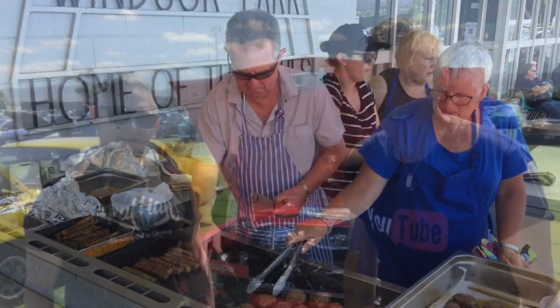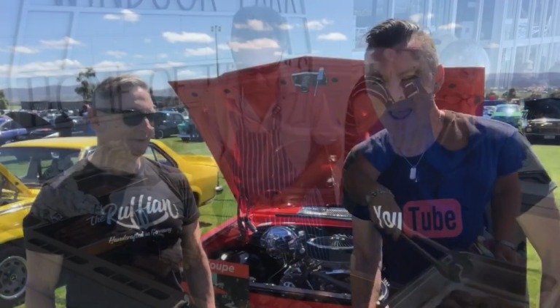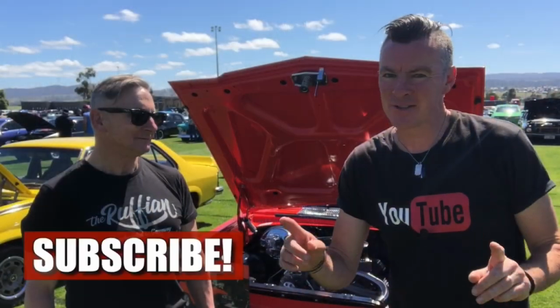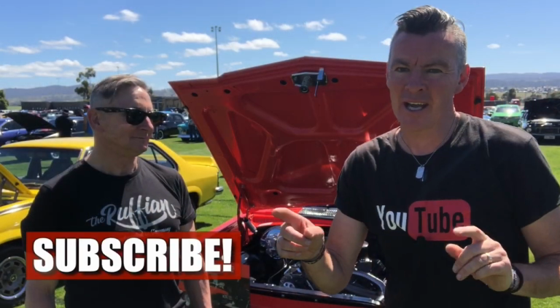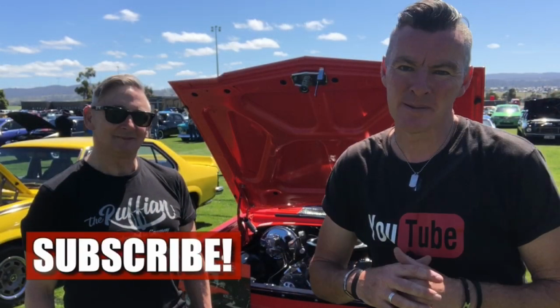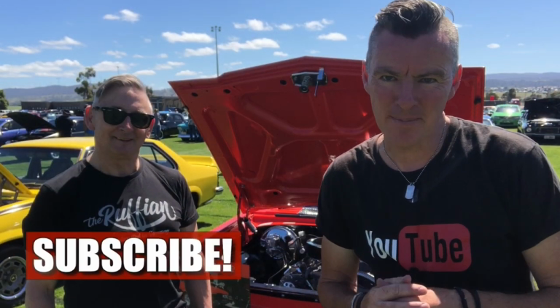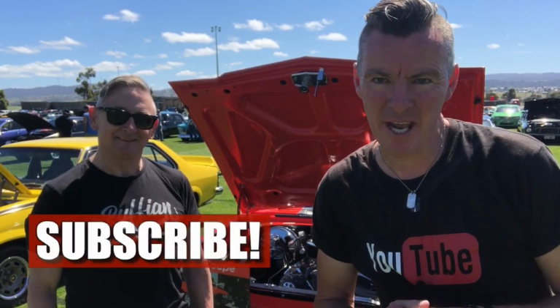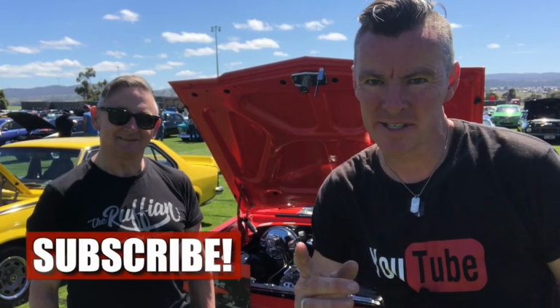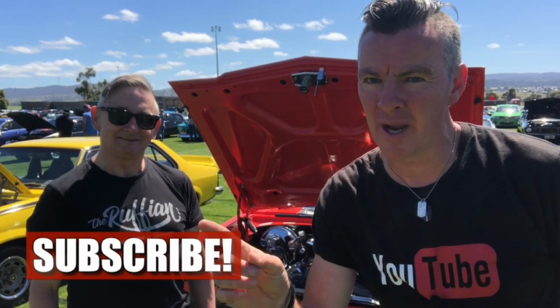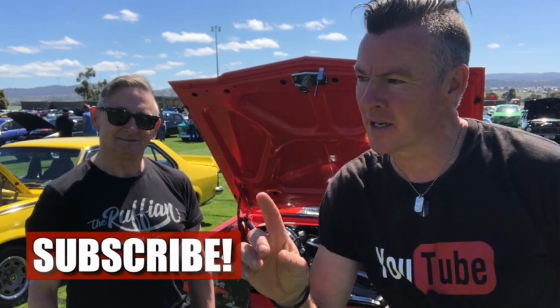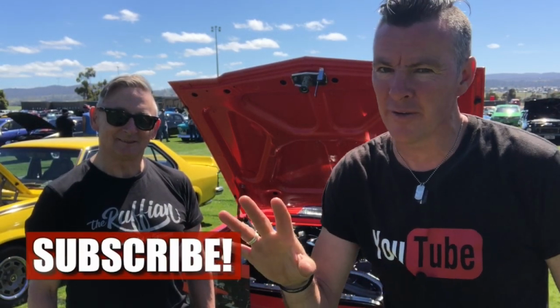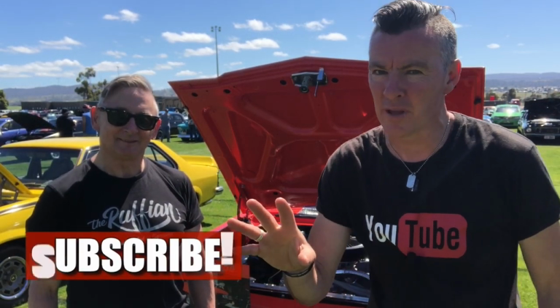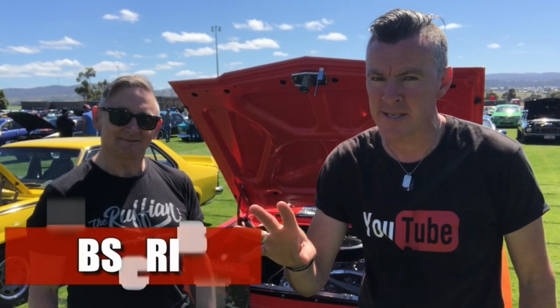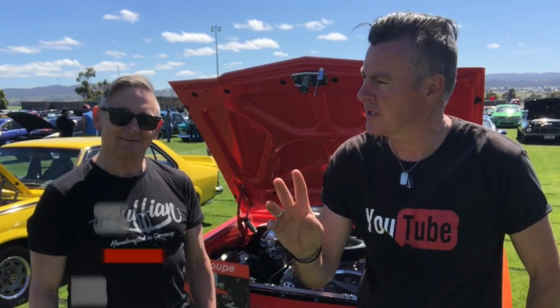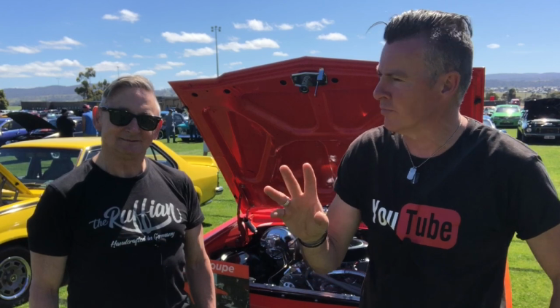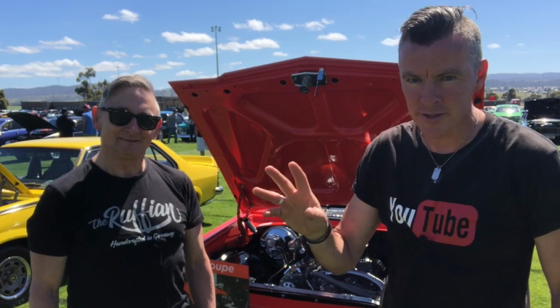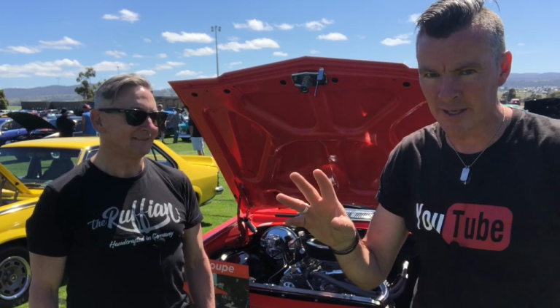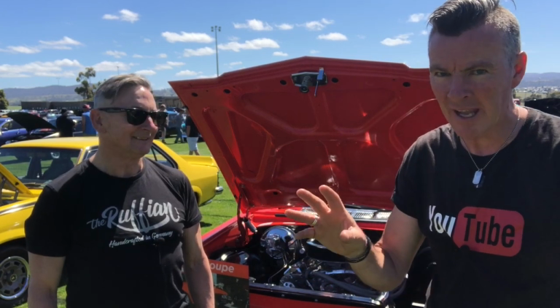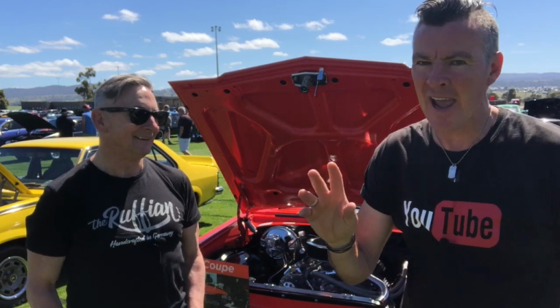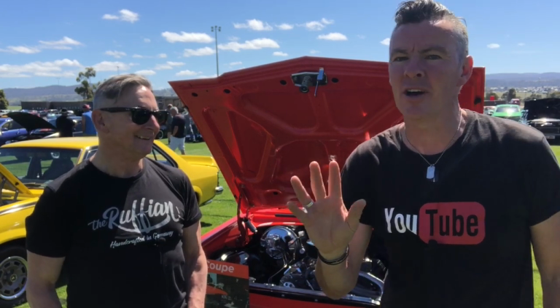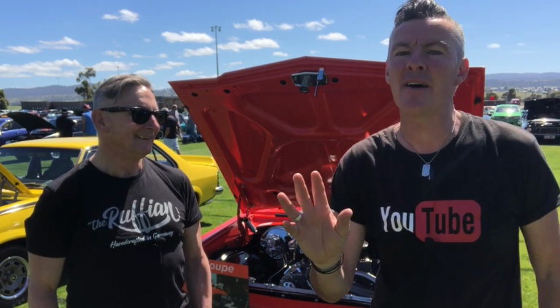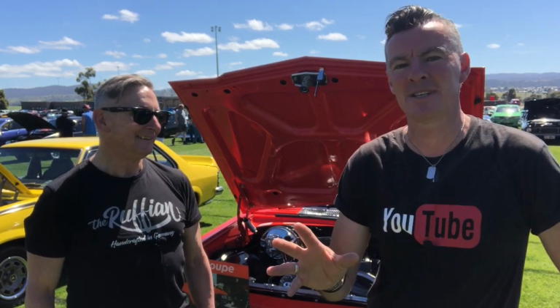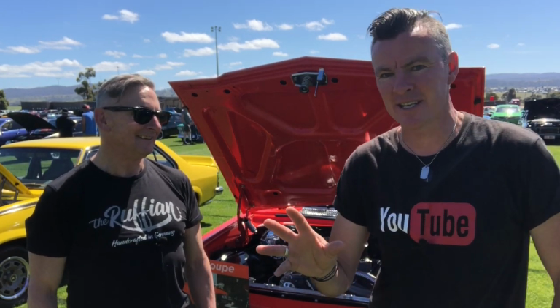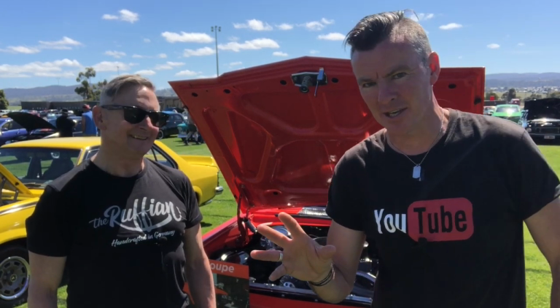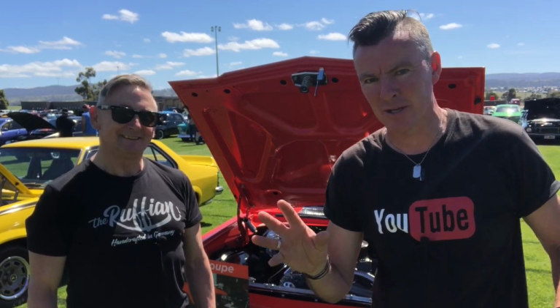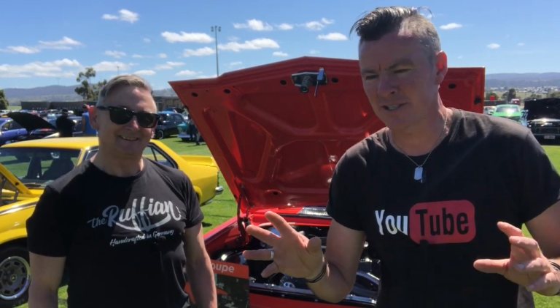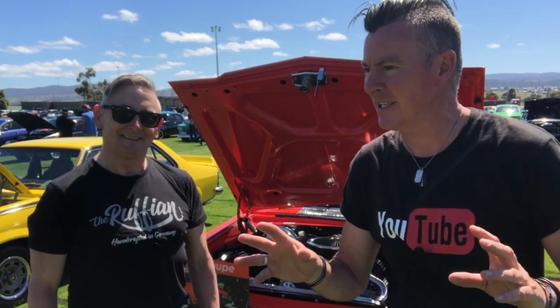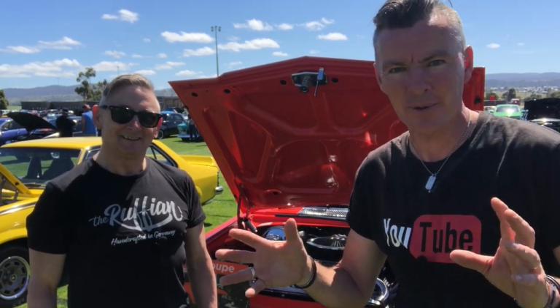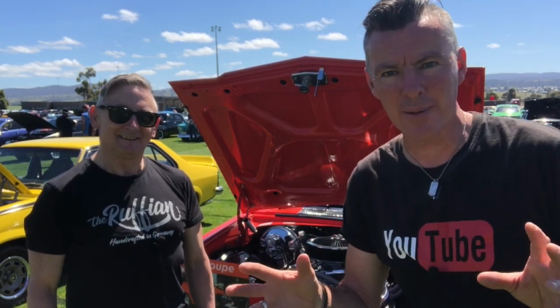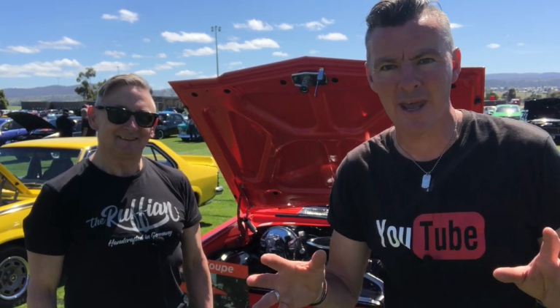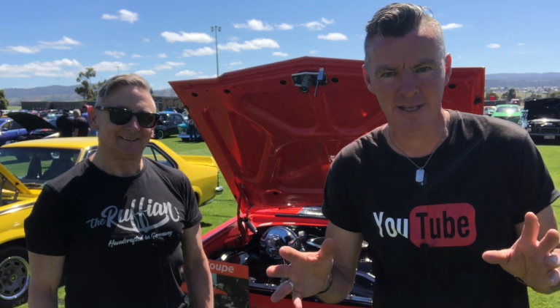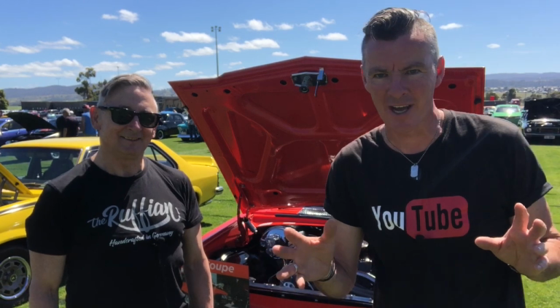Make sure you like and subscribe to the channel and stick around. I'm going to try and find the best original mullet around here. I love coming to these car shows because you get to bump into people that you haven't seen for ages.